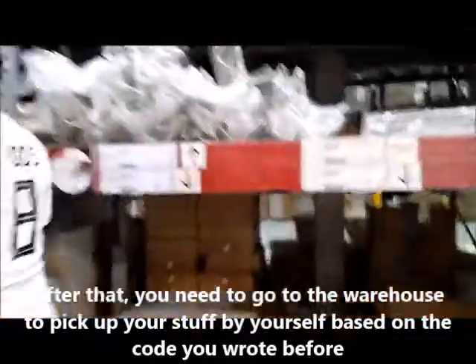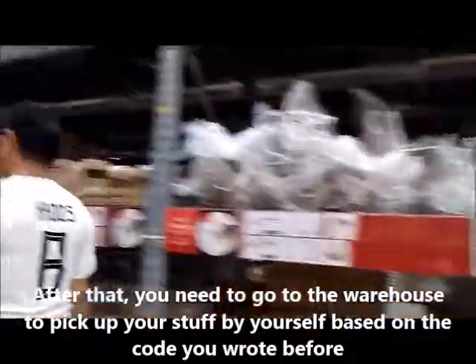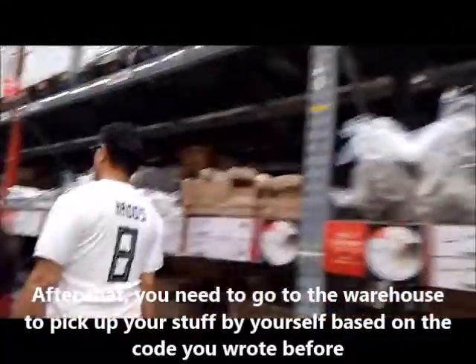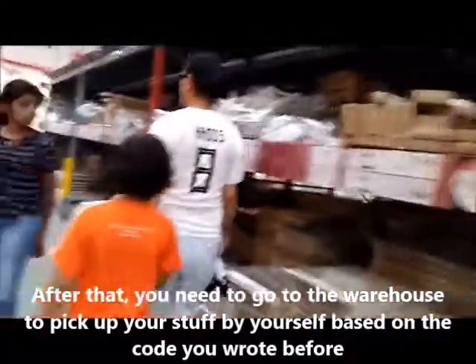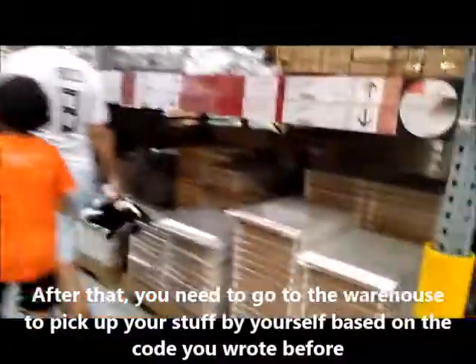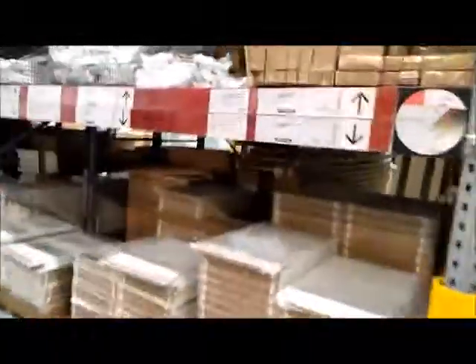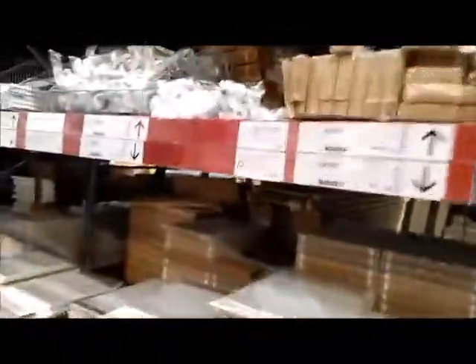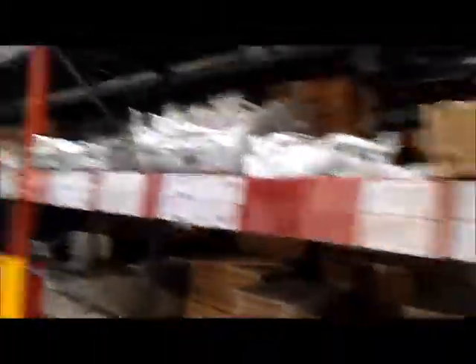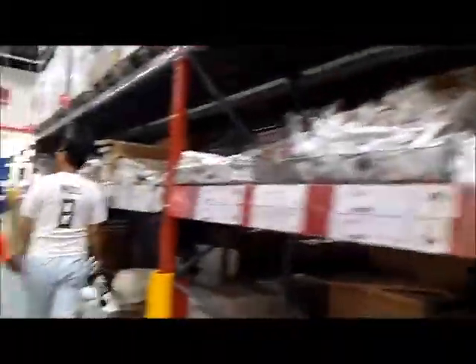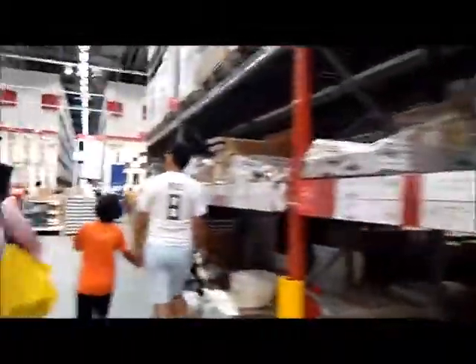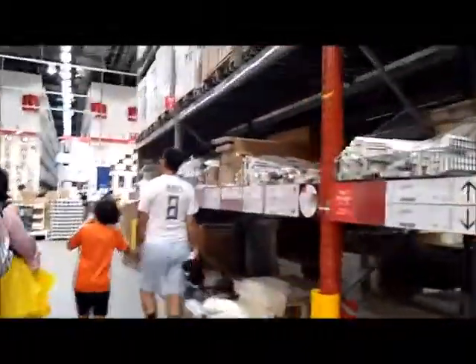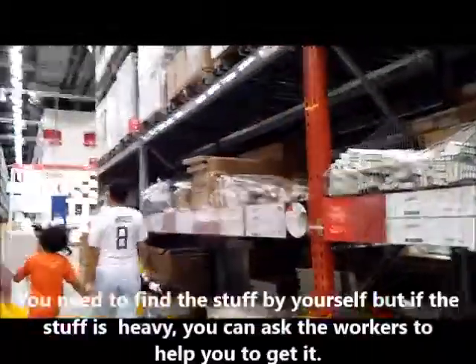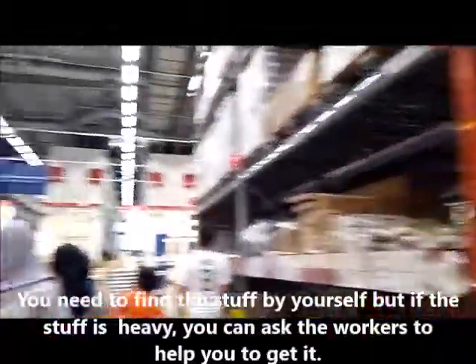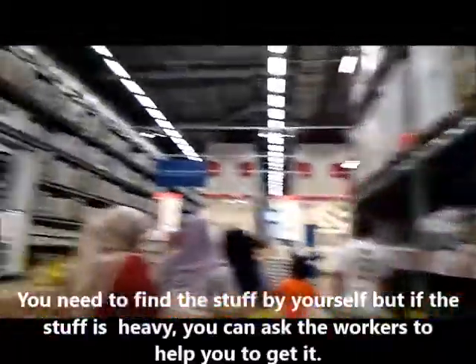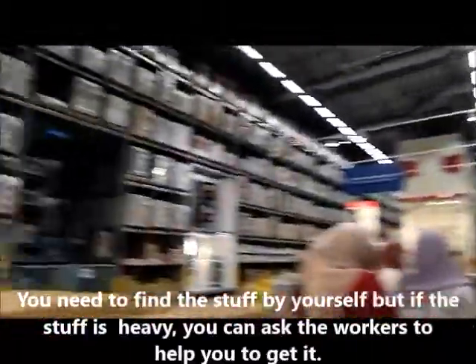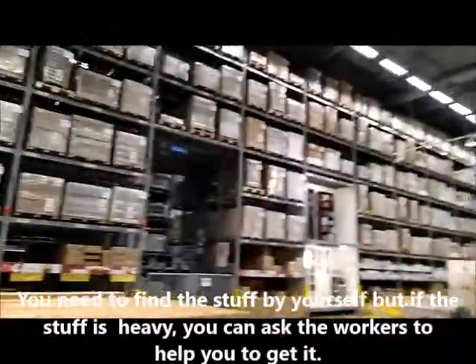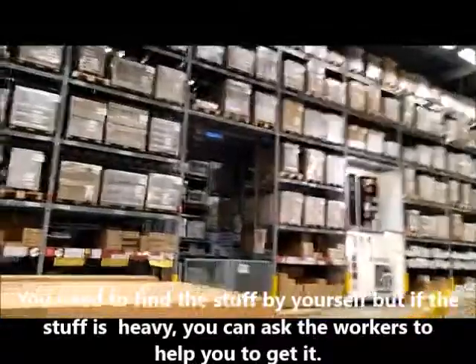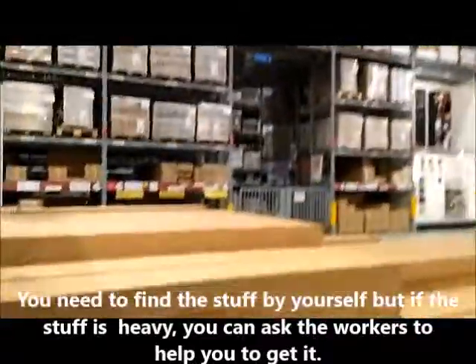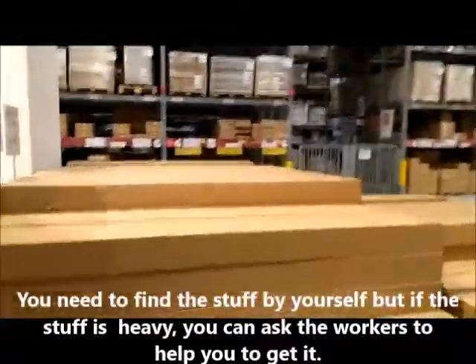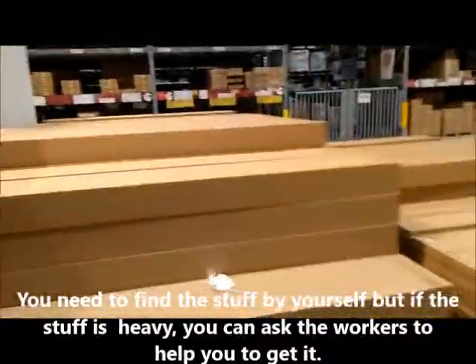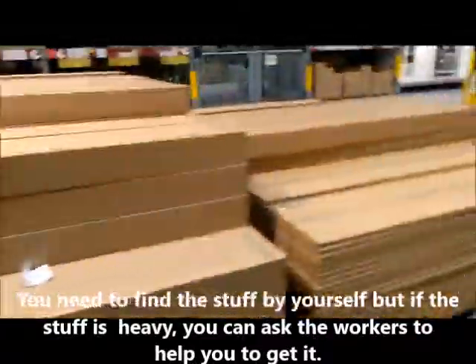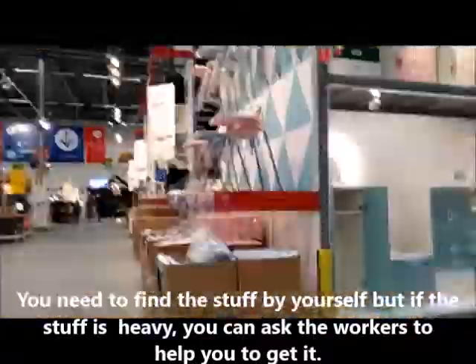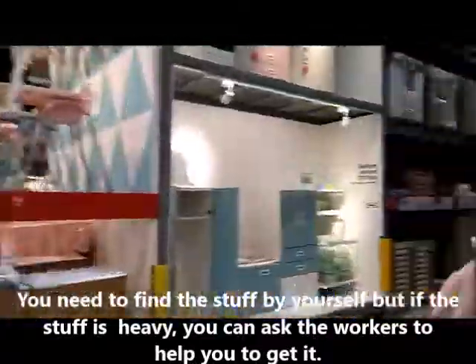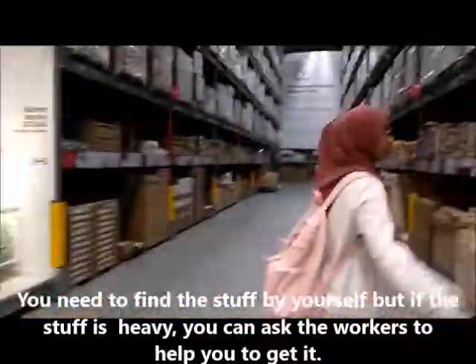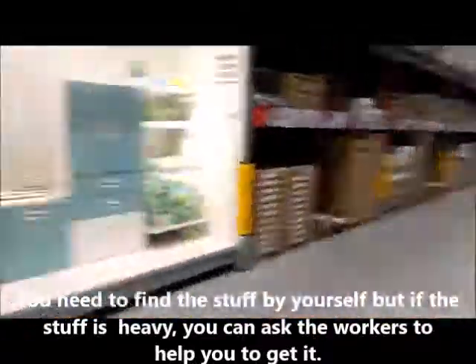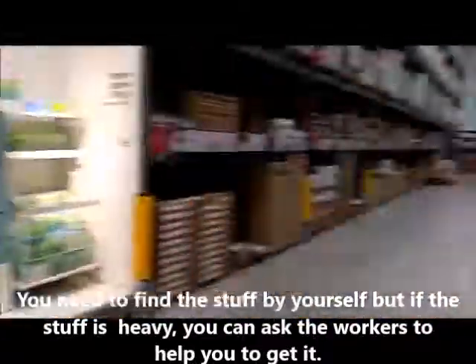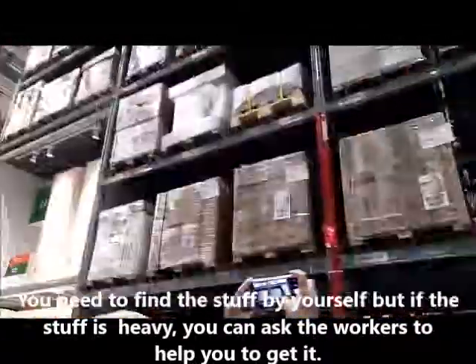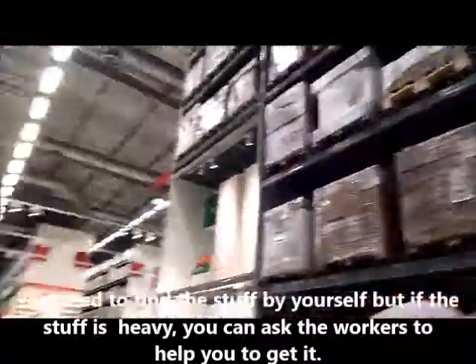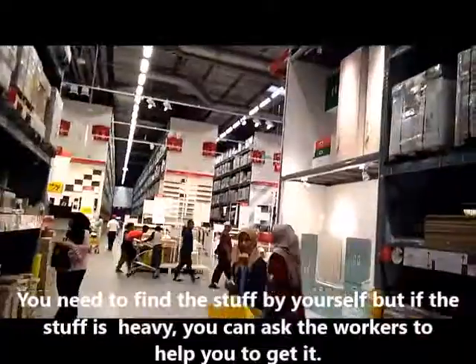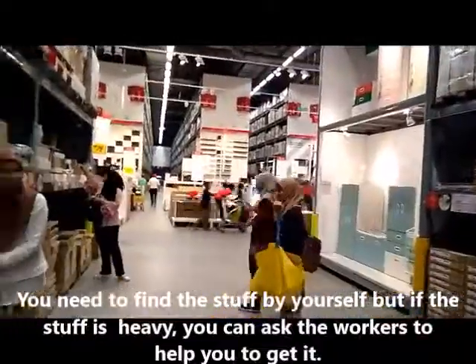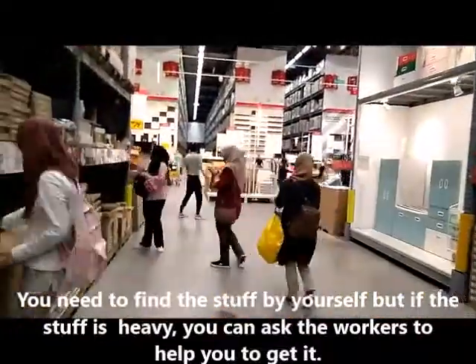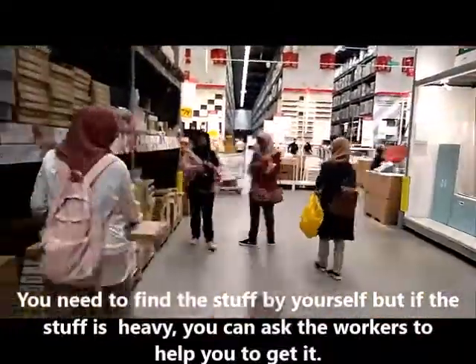You need to find the items by yourself, but if the item is heavy, you can ask the workers to help you get it.